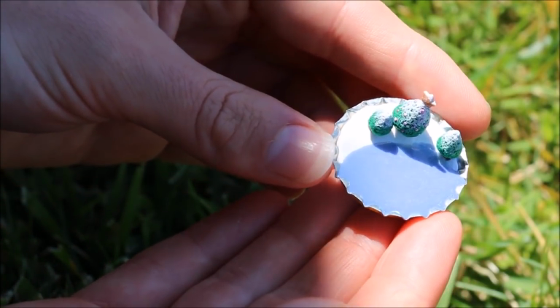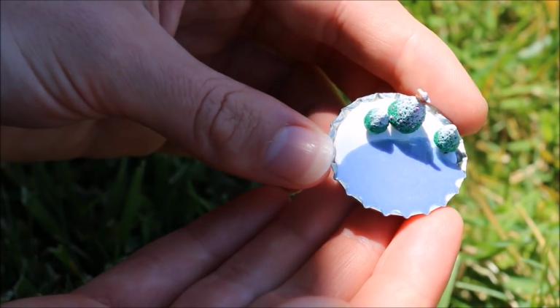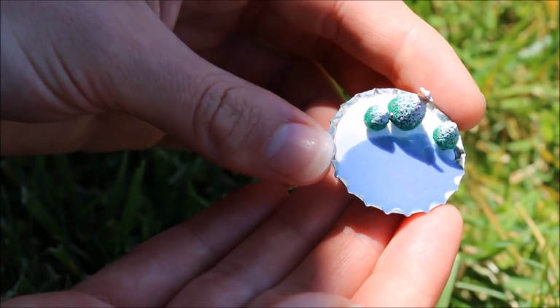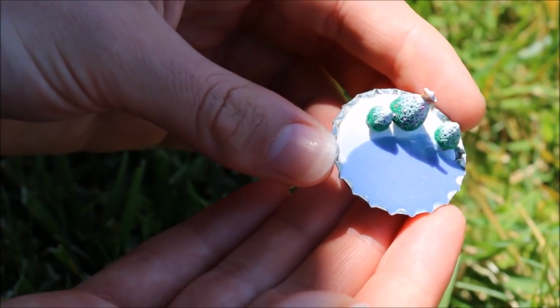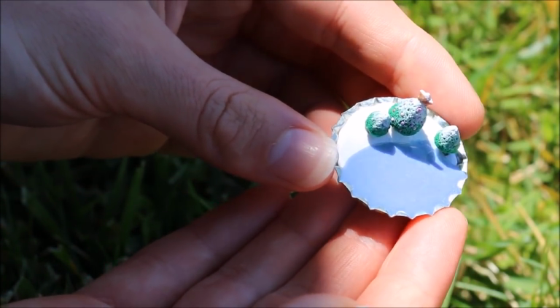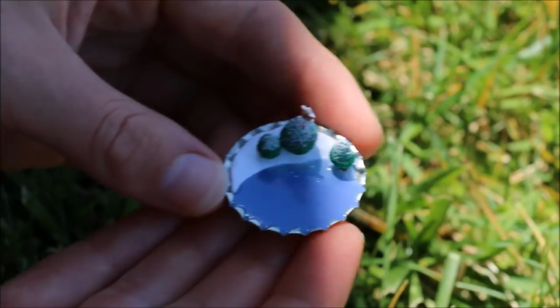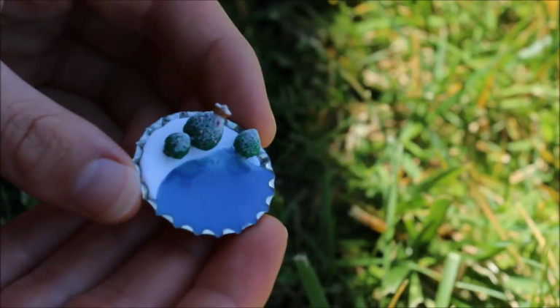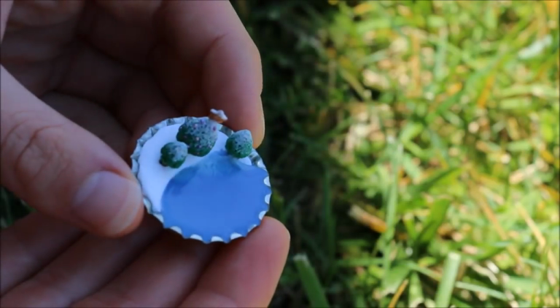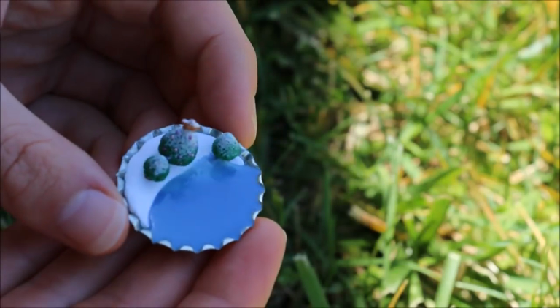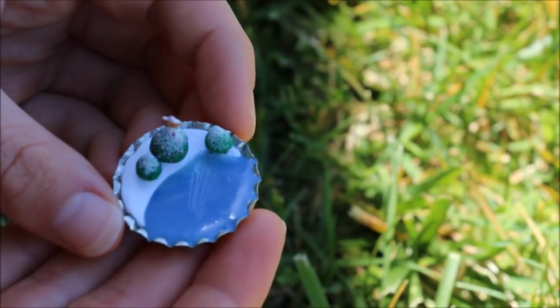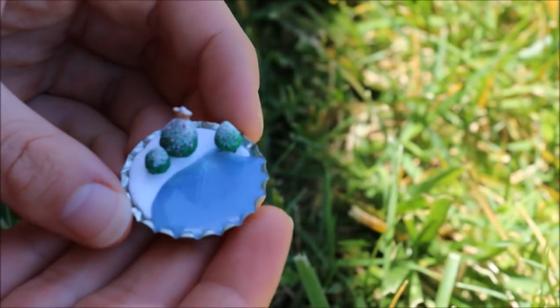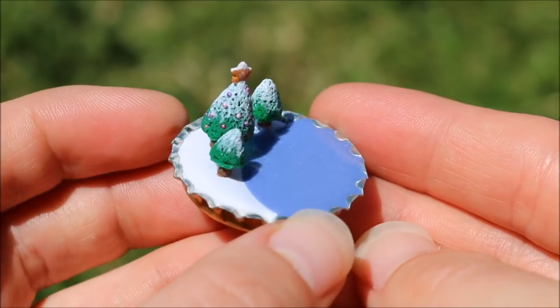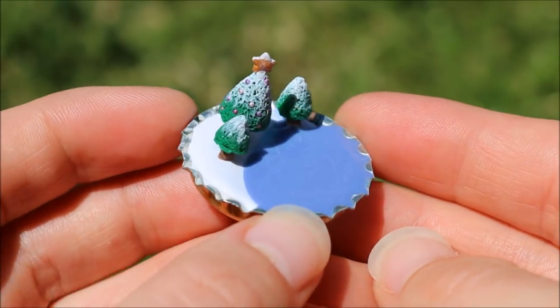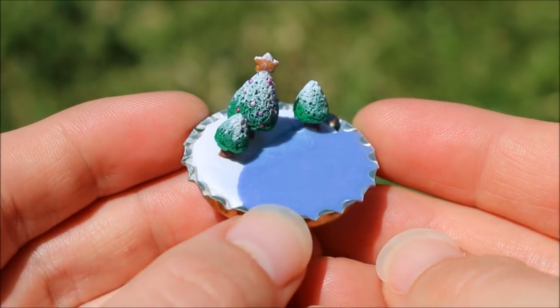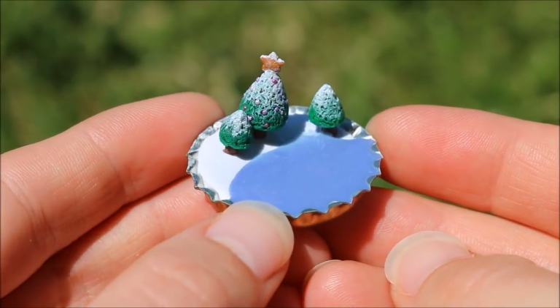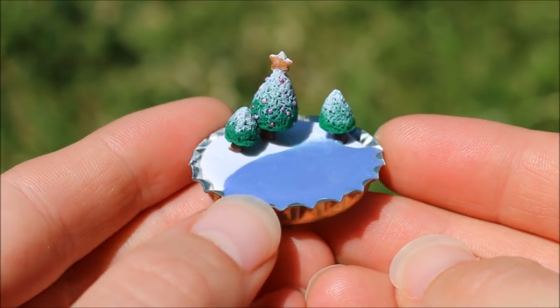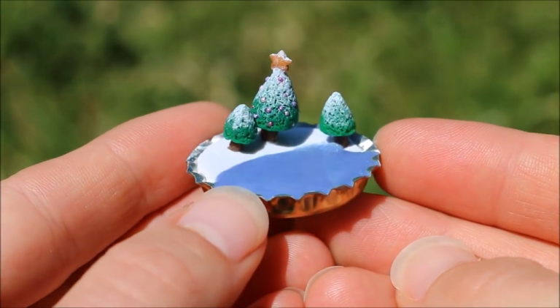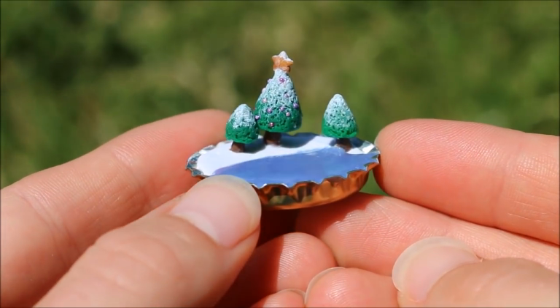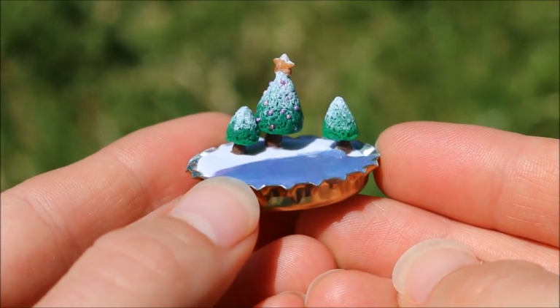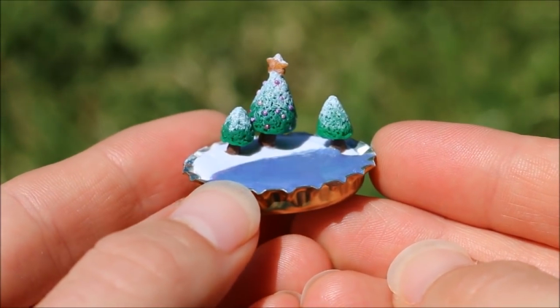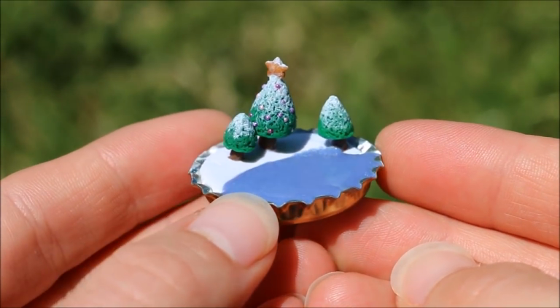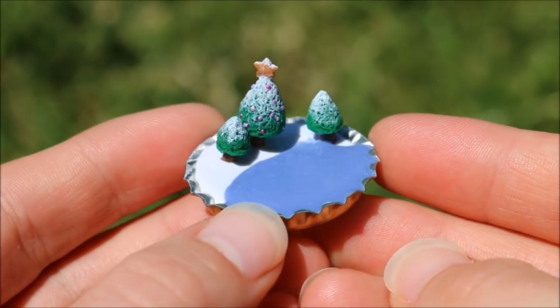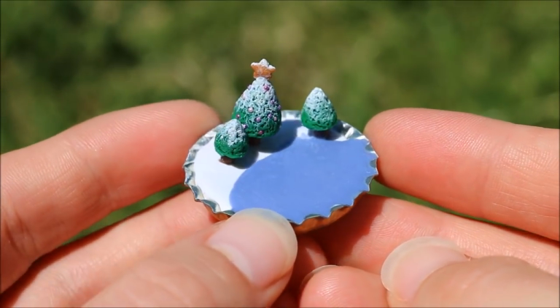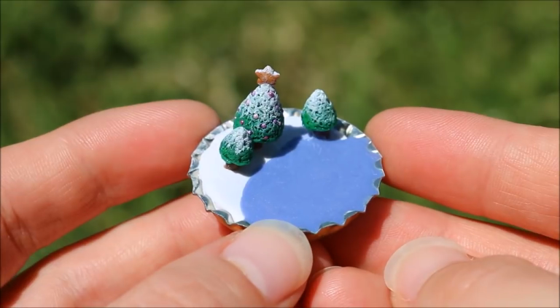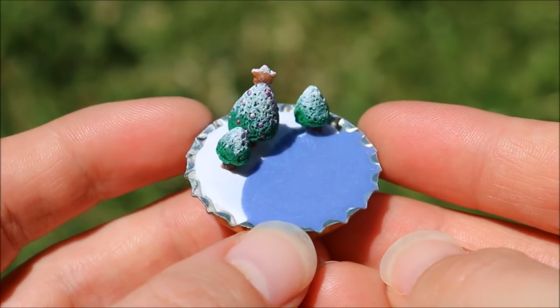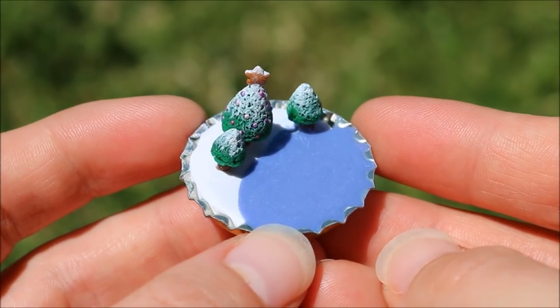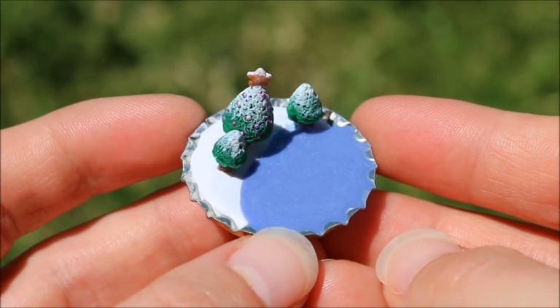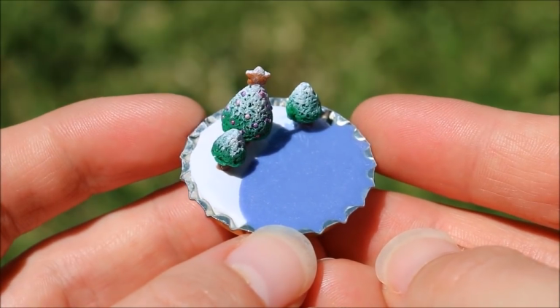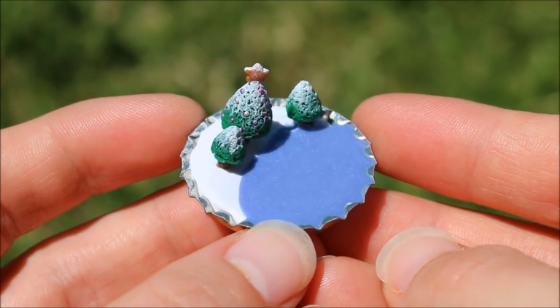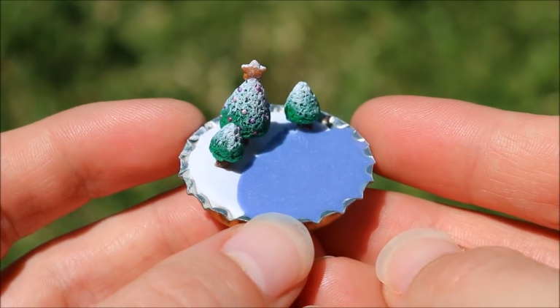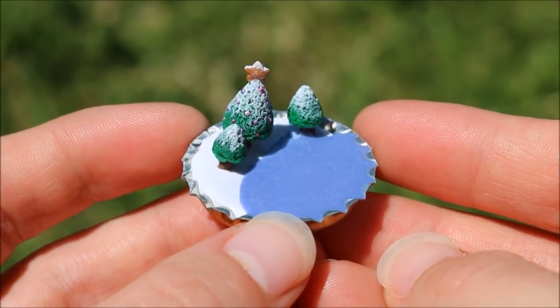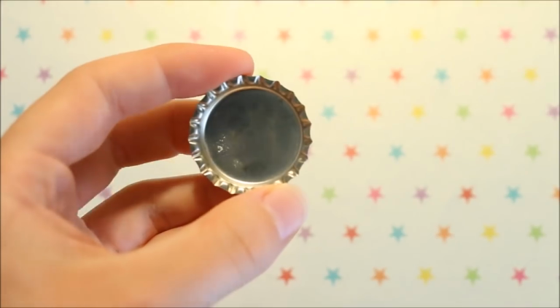Hi everyone, it's Rachel and in this tutorial I'll be showing you how to create a miniature Christmas scene in a bottle cap using polymer clay and resin. So let's get started.